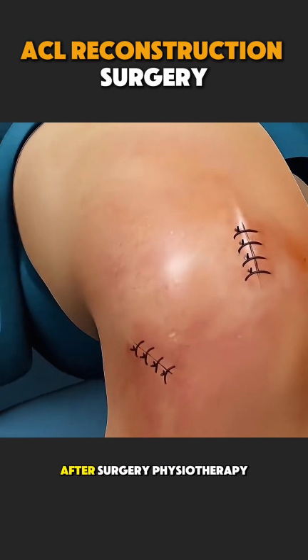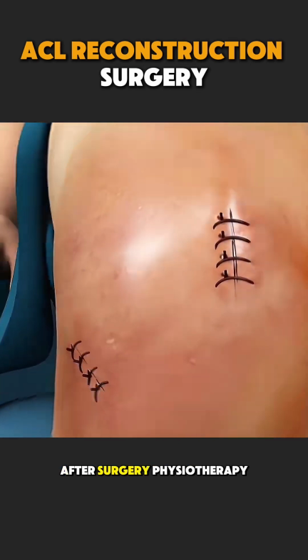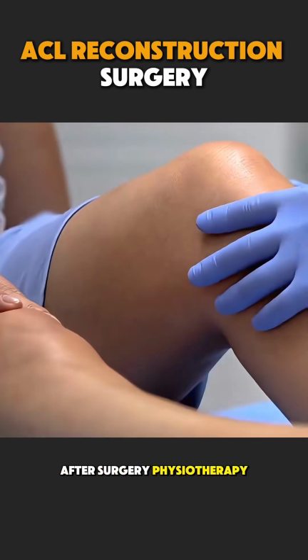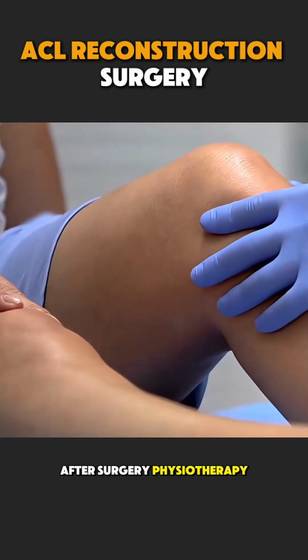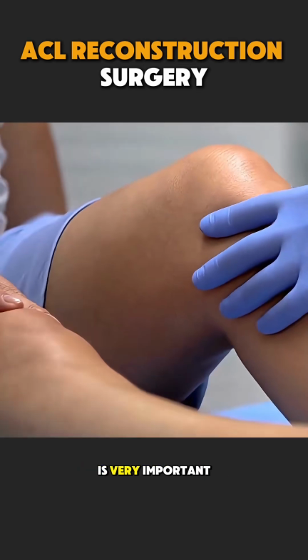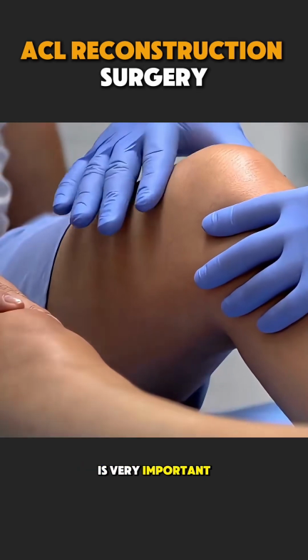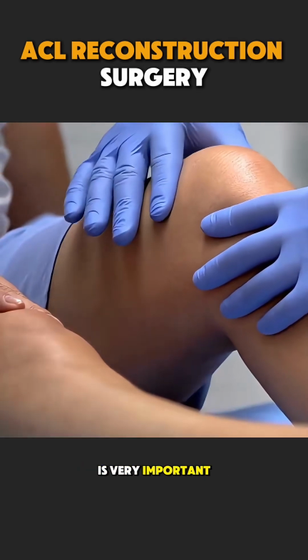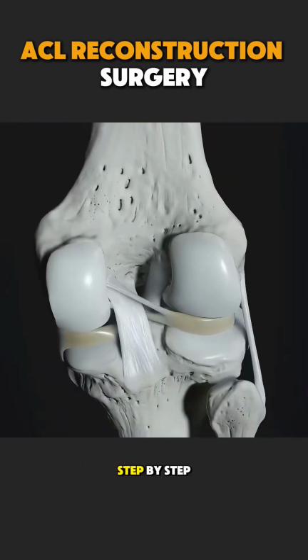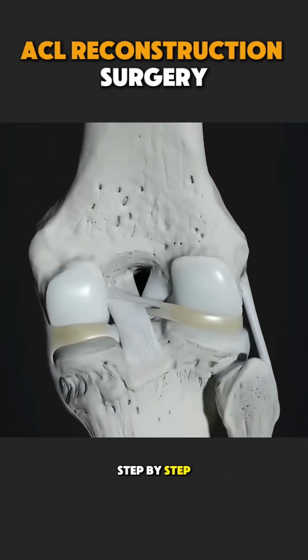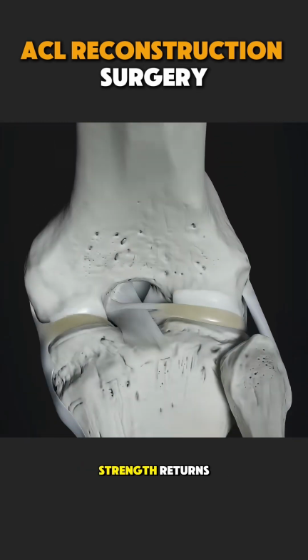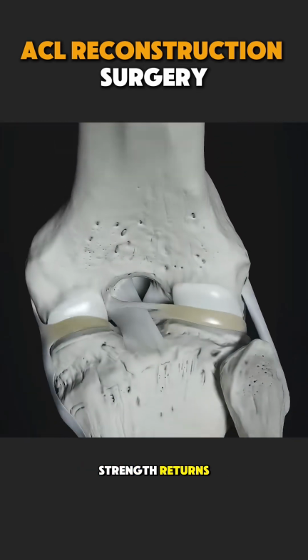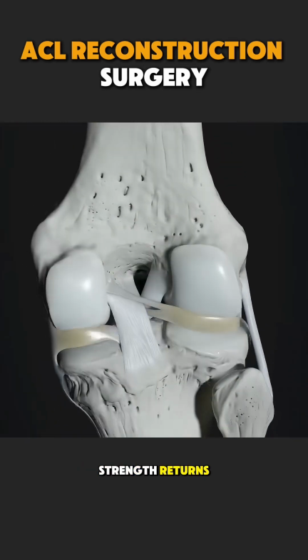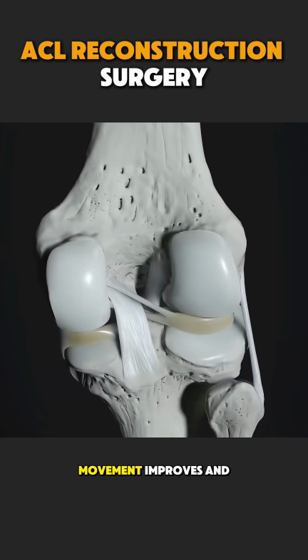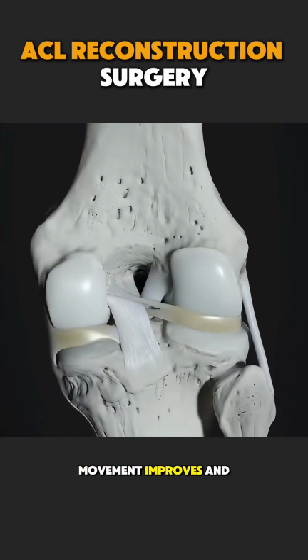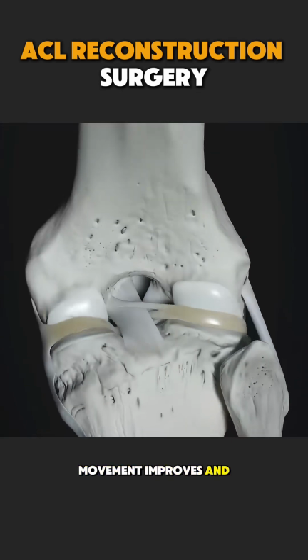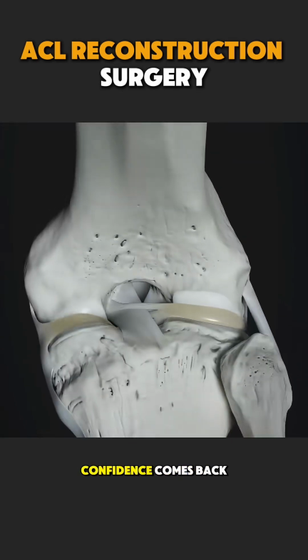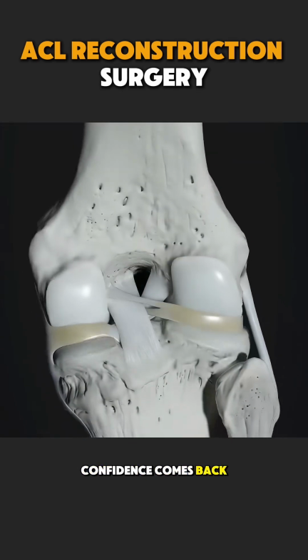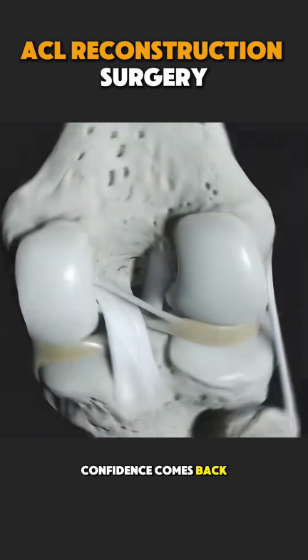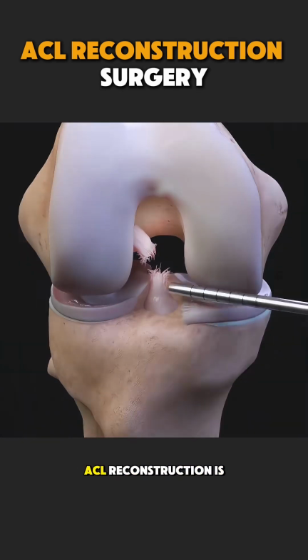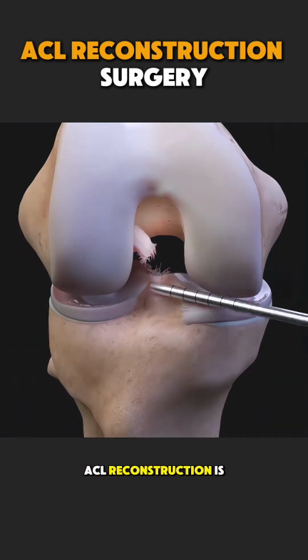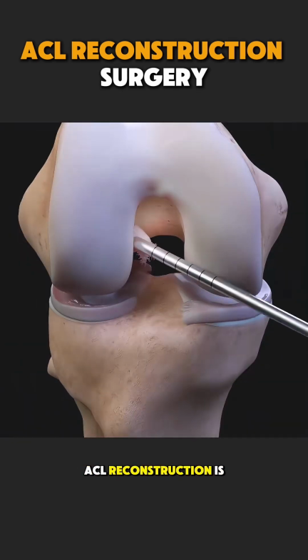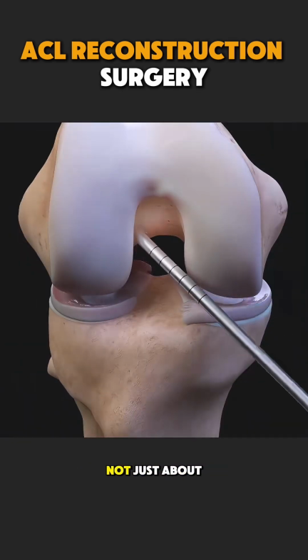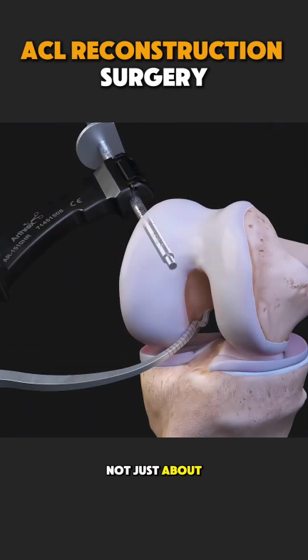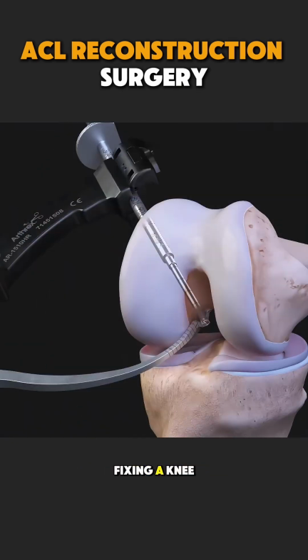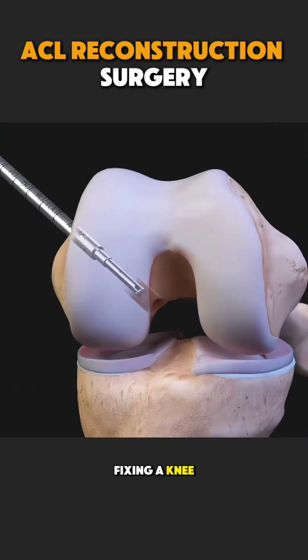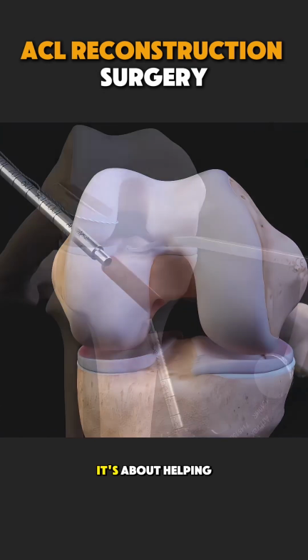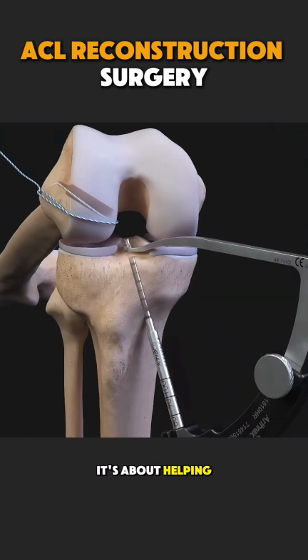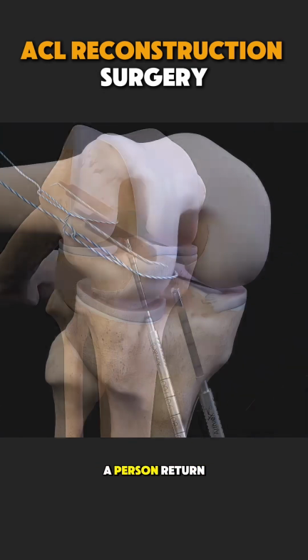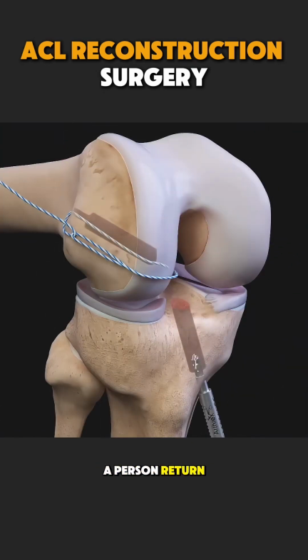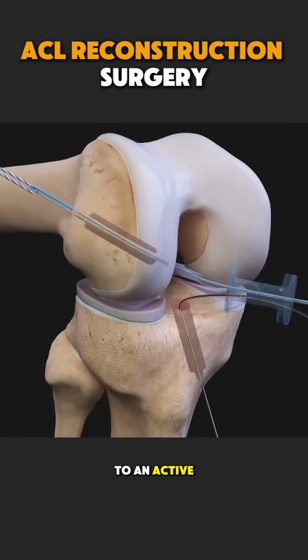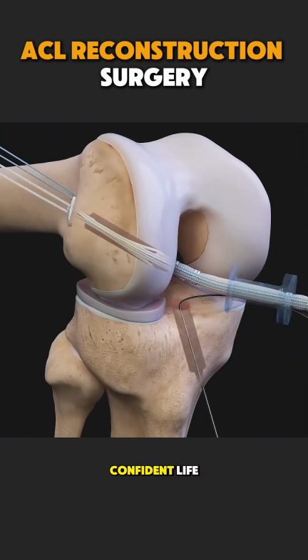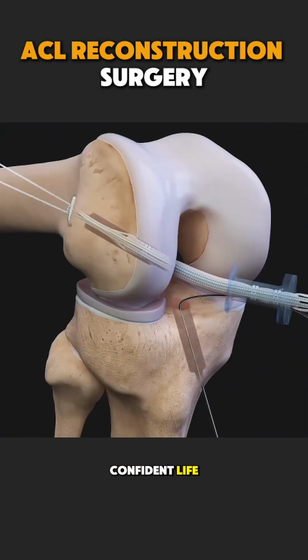After surgery, physiotherapy is very important. Step by step, strength returns, movement improves, and confidence comes back. ACL reconstruction is not just about fixing a knee — it's about helping a person return to an active, confident life.